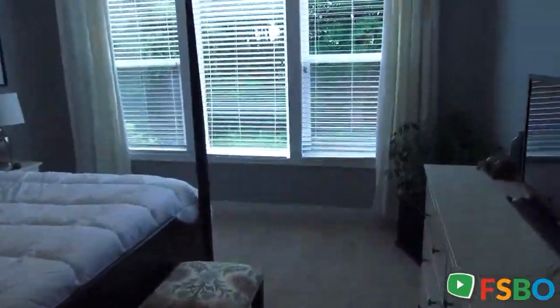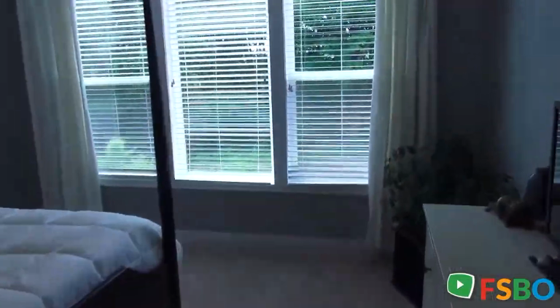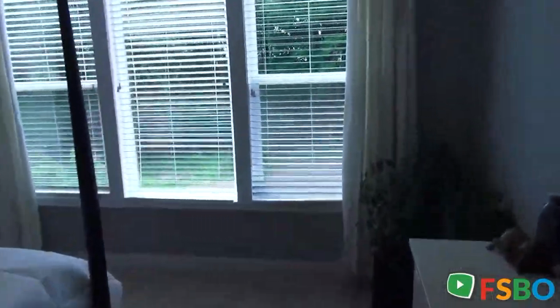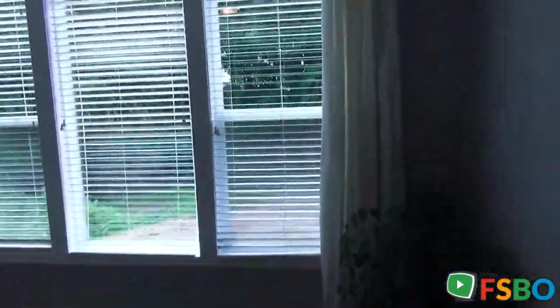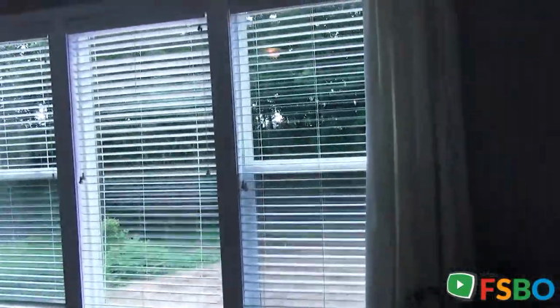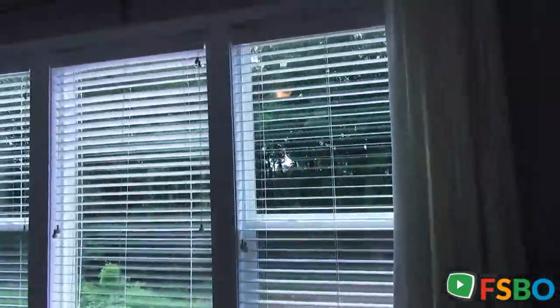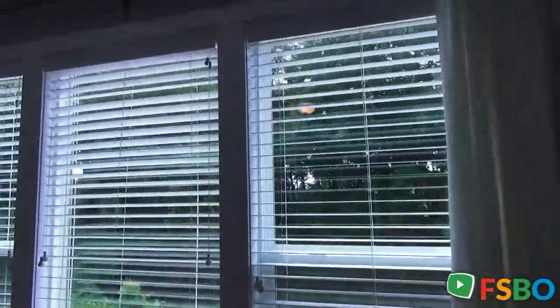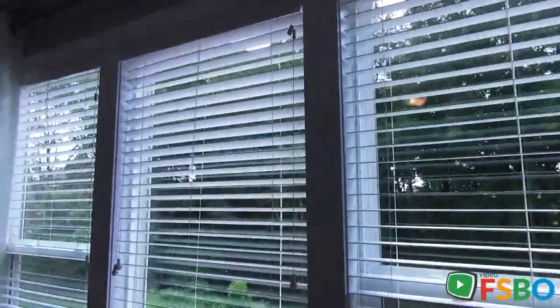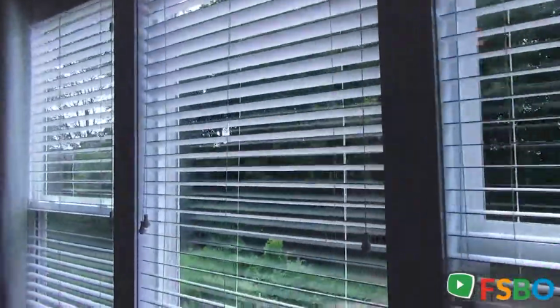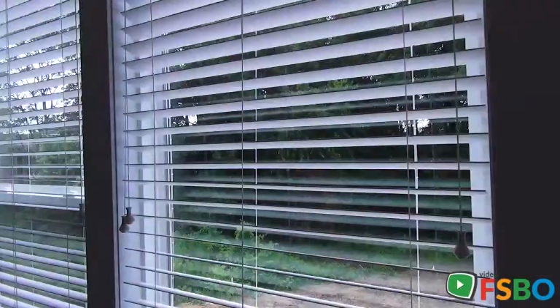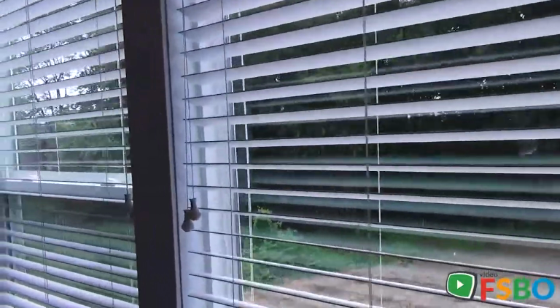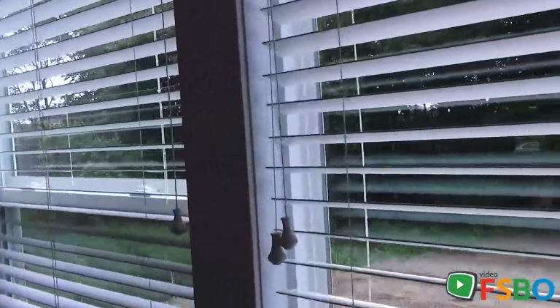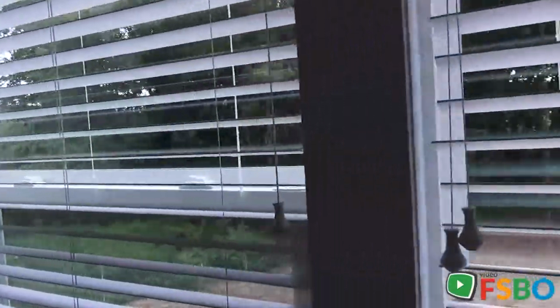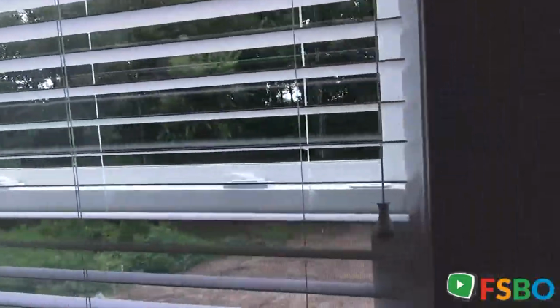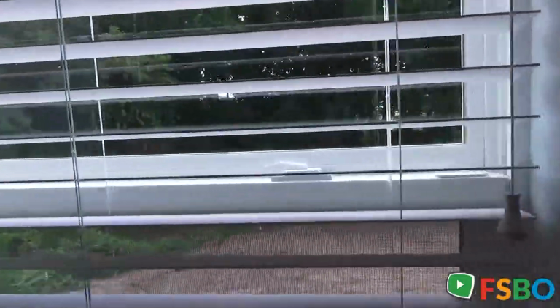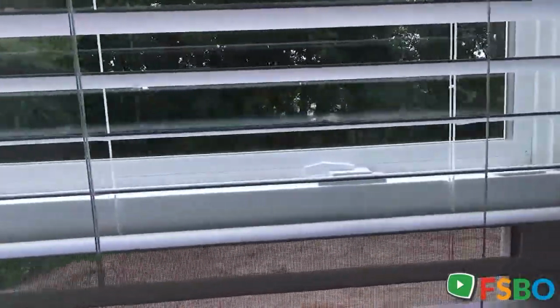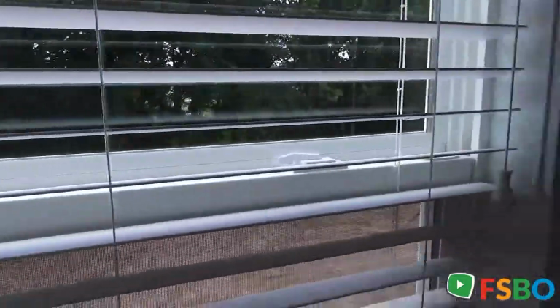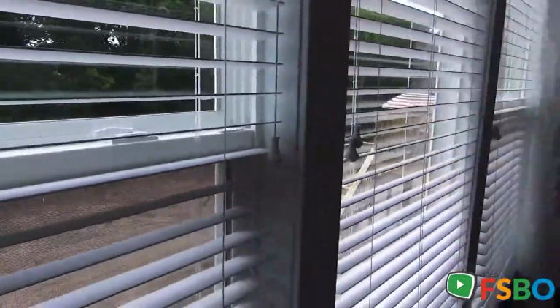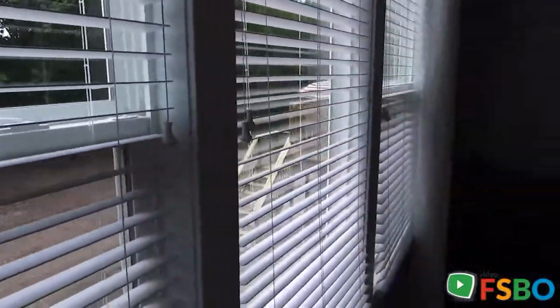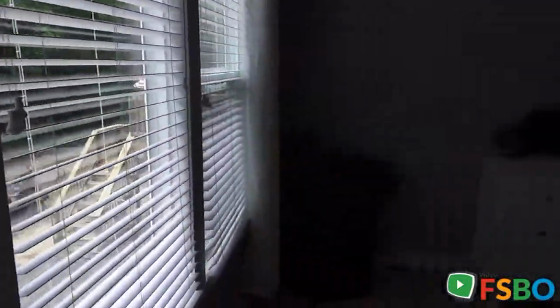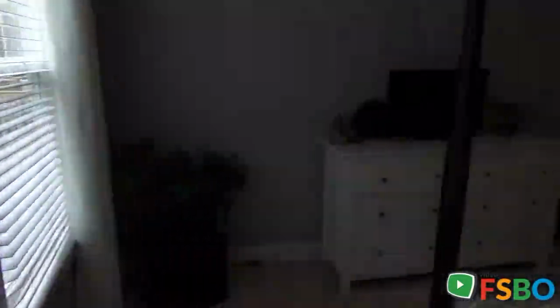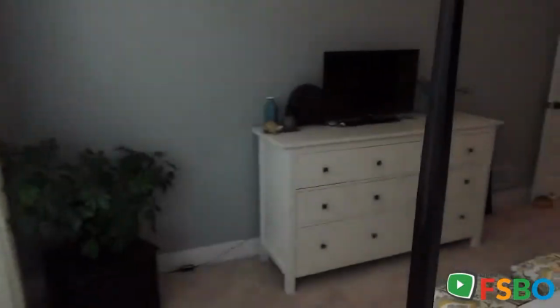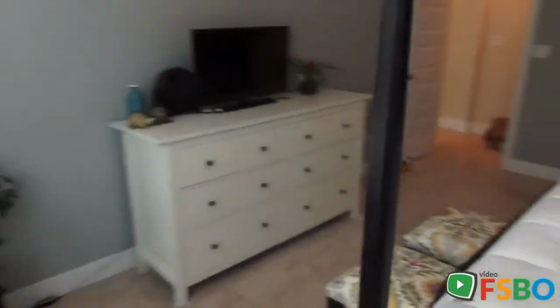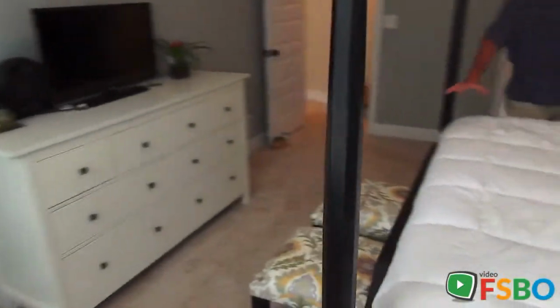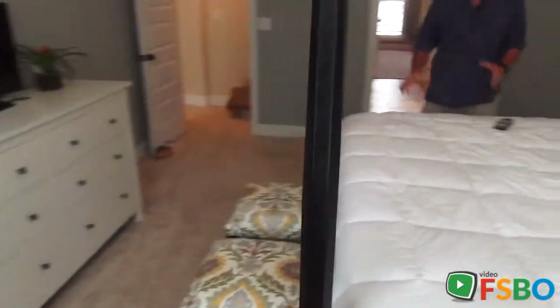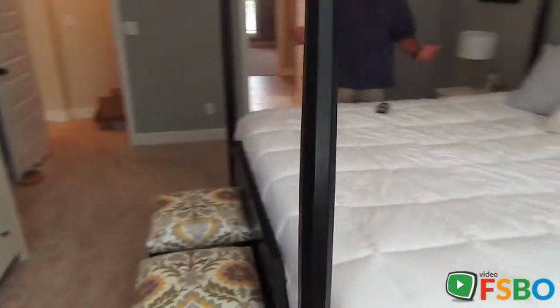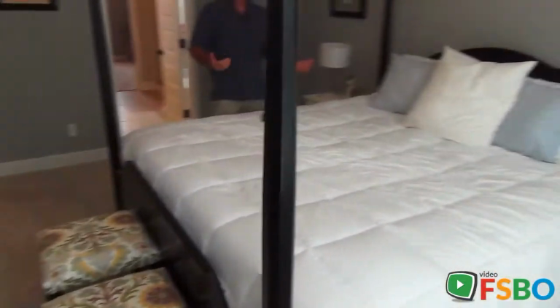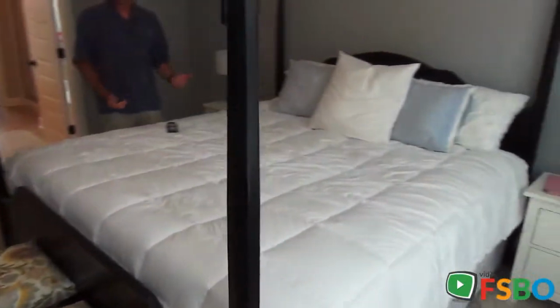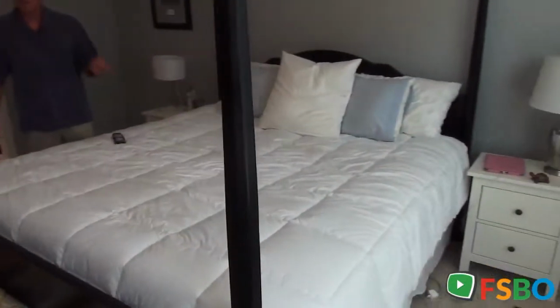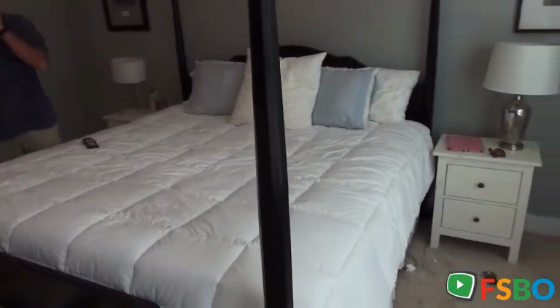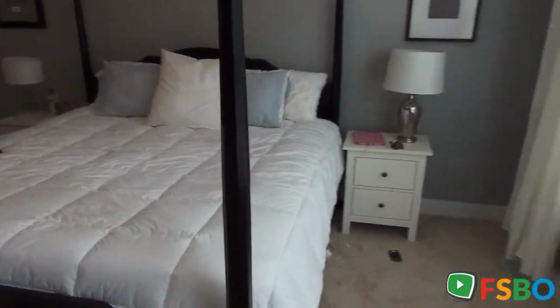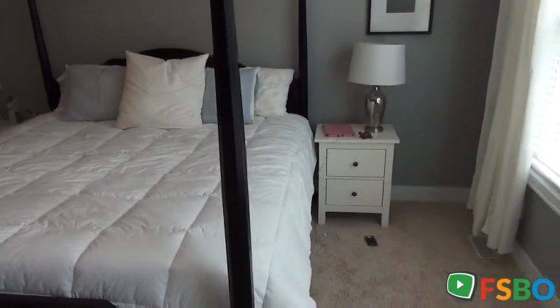Beautiful, tall windows that look out into the woods. Imagine waking up to that every morning. Plenty of space for what is a king-size bed. This gives you a kind of scale representation of how big this room is, but you haven't seen anything yet.